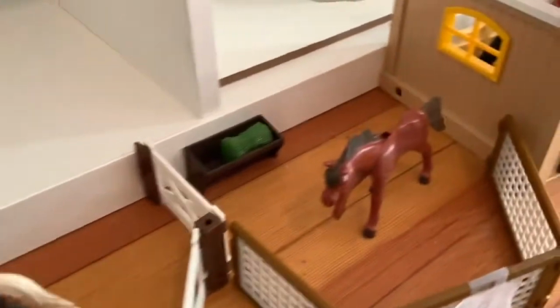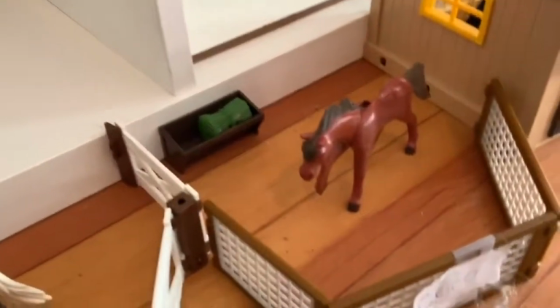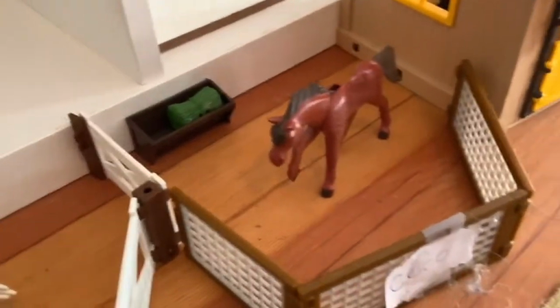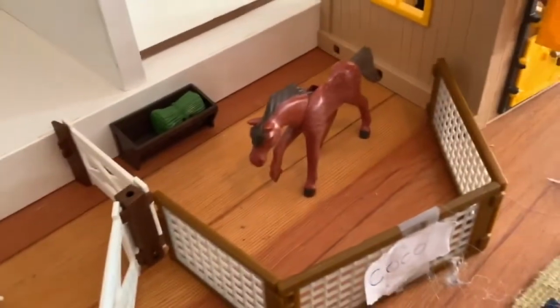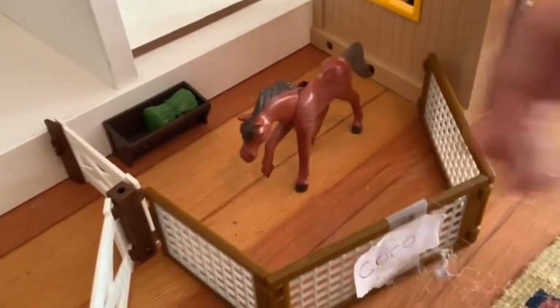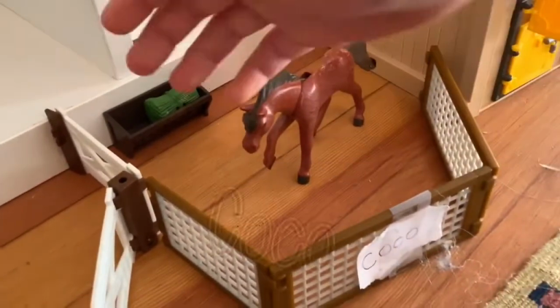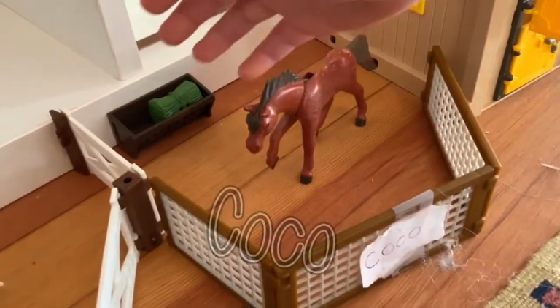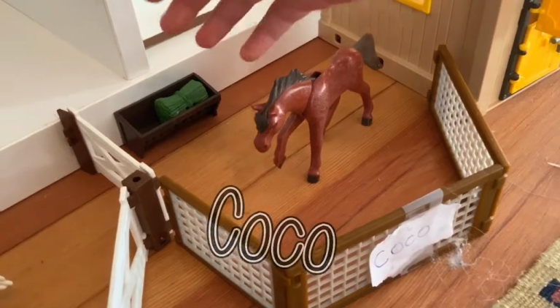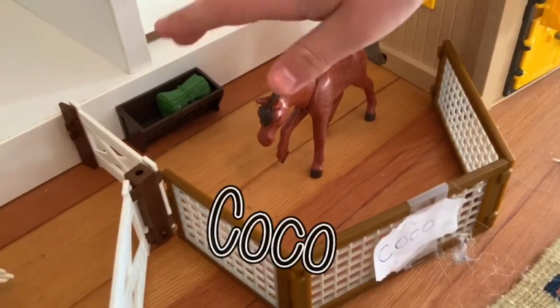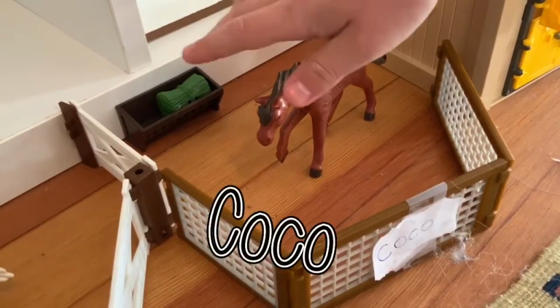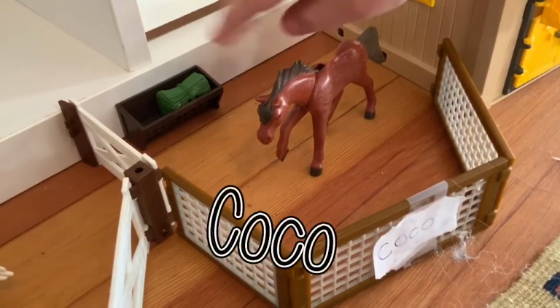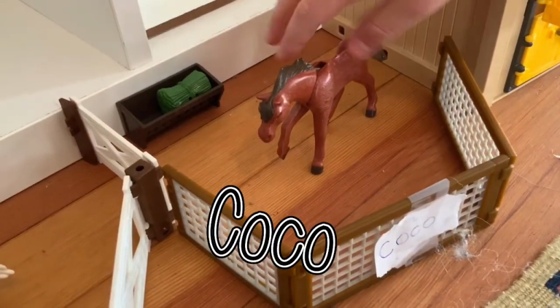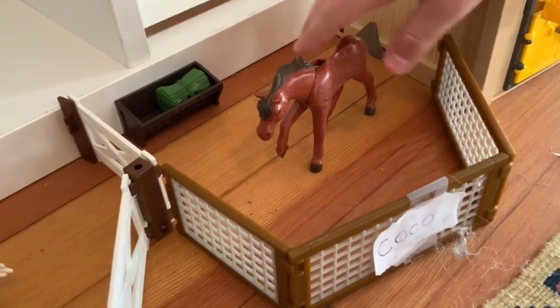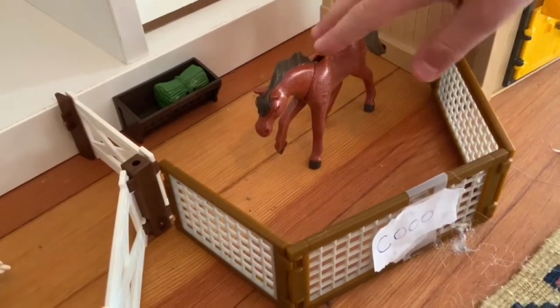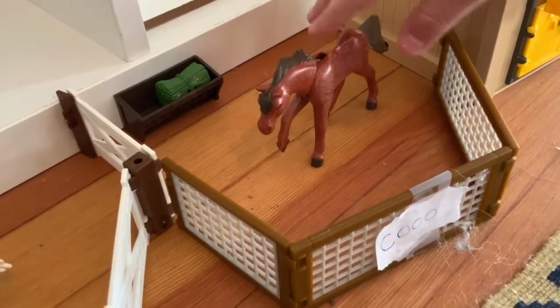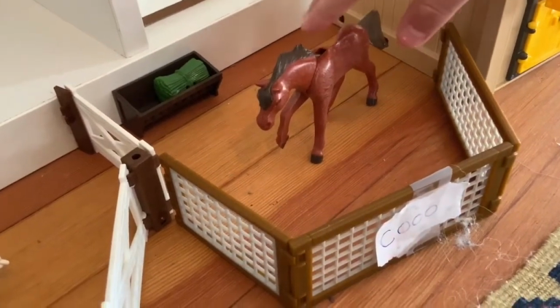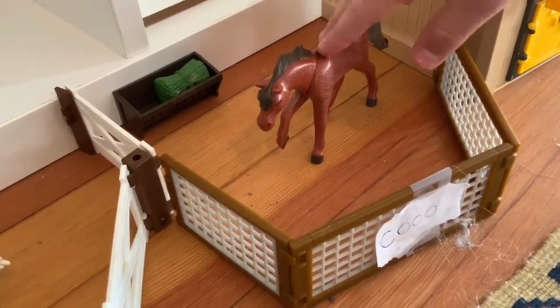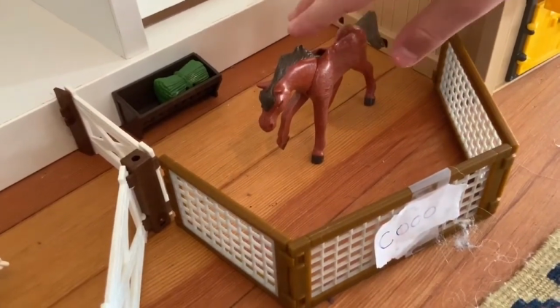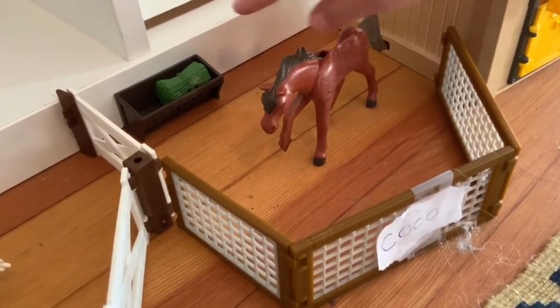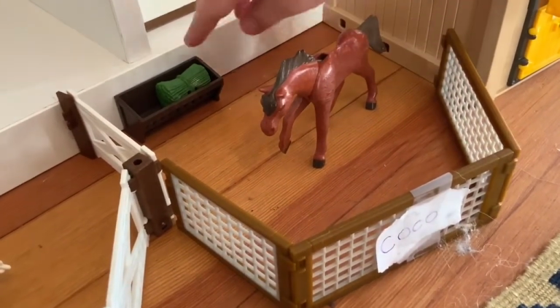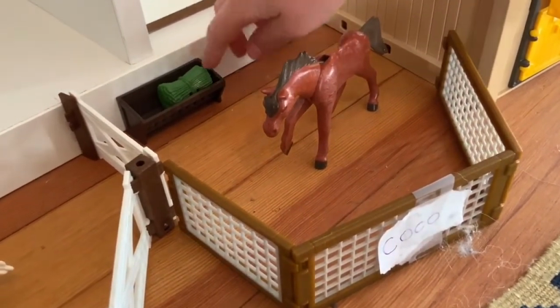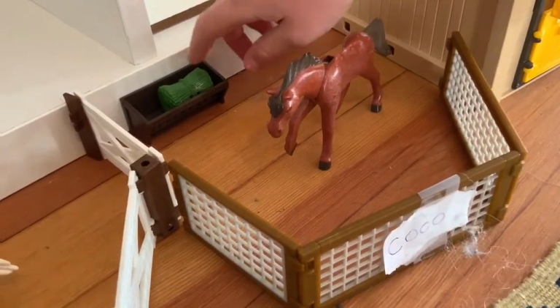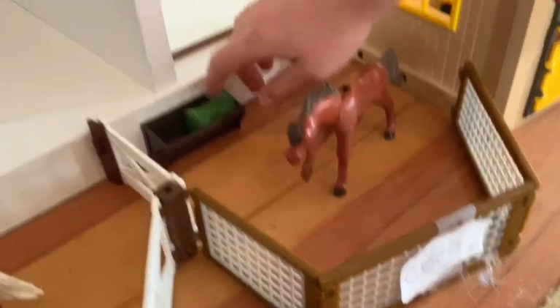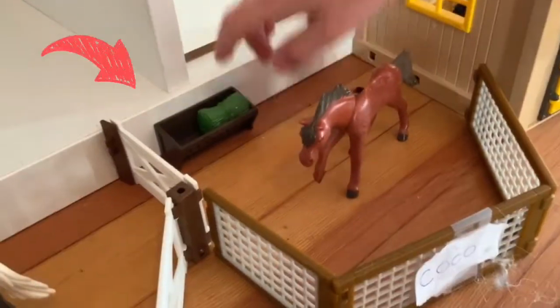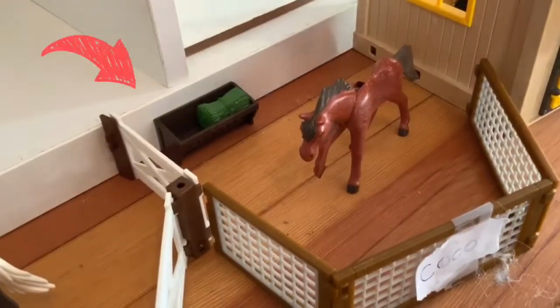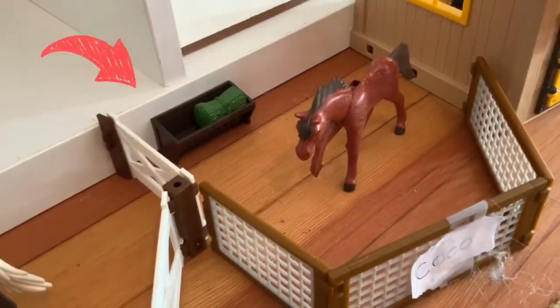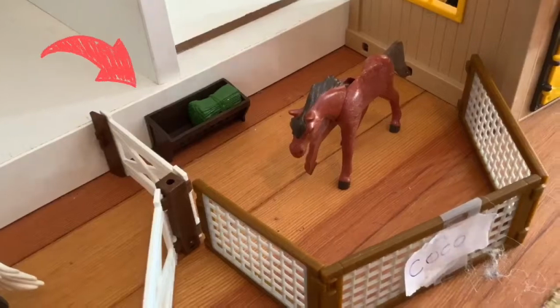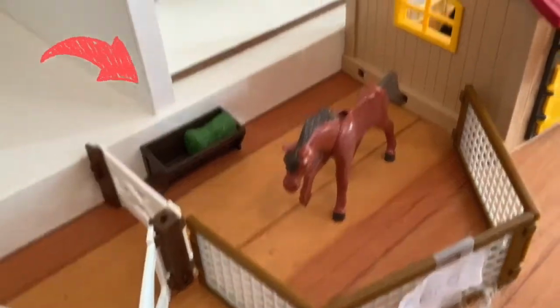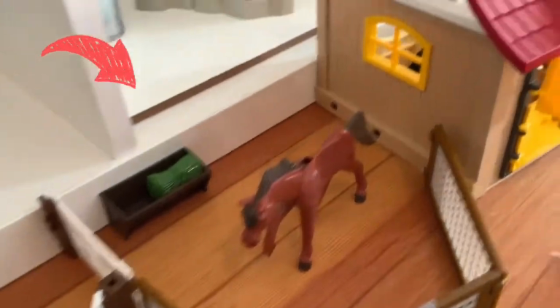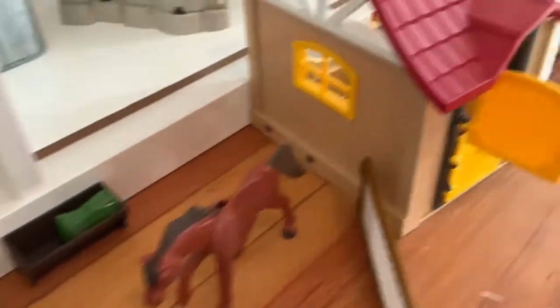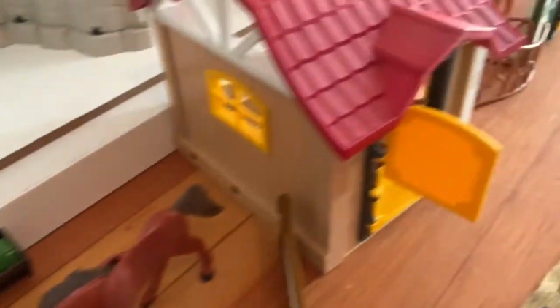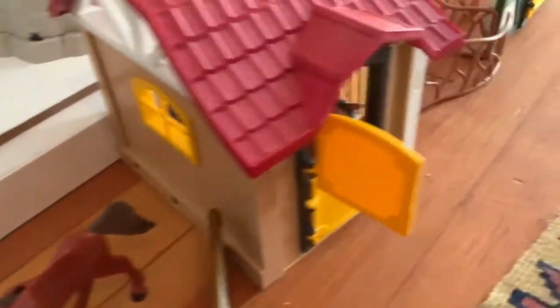And then this is Coco. She's a very fast runner. And she has some grass here too. Let's move on.